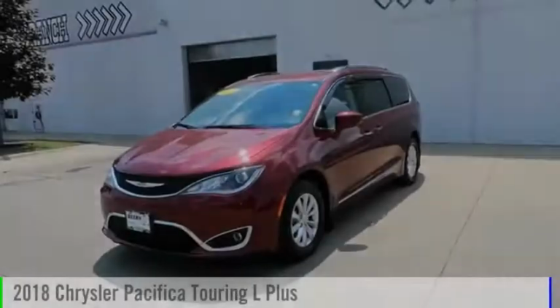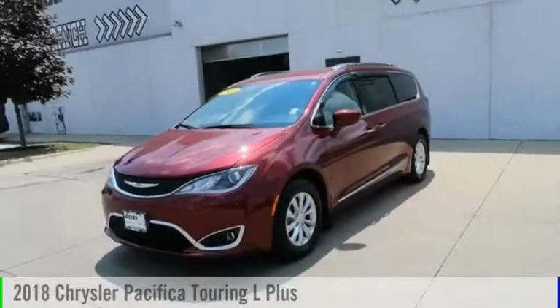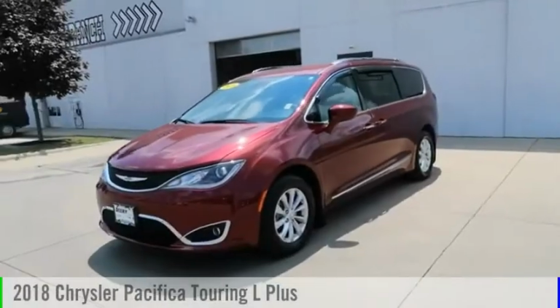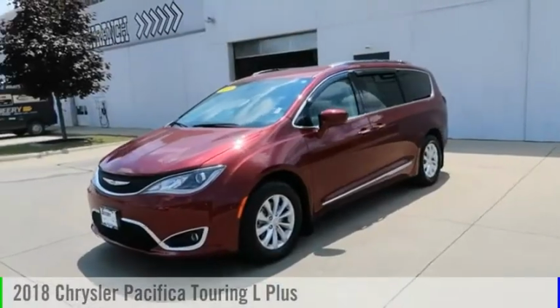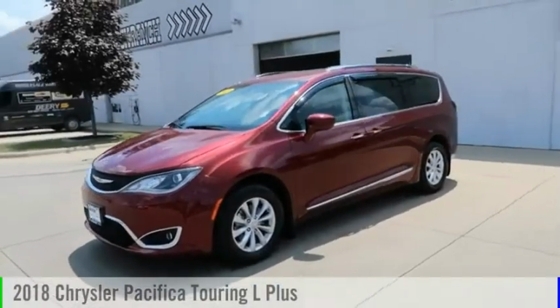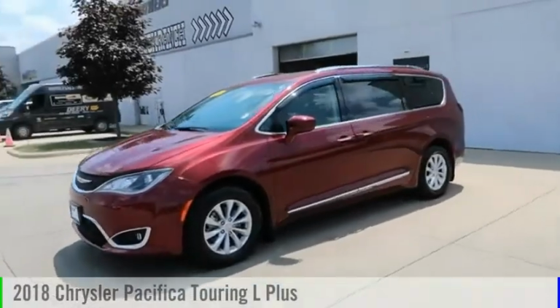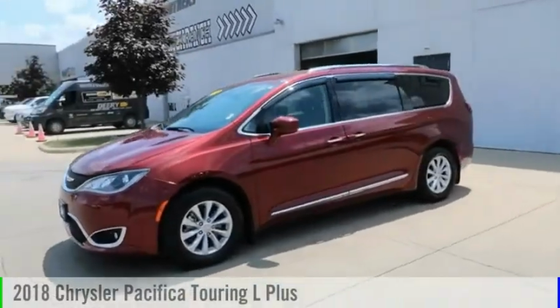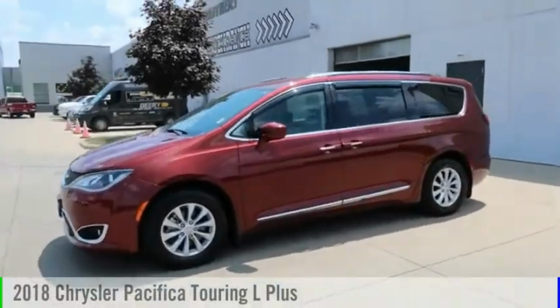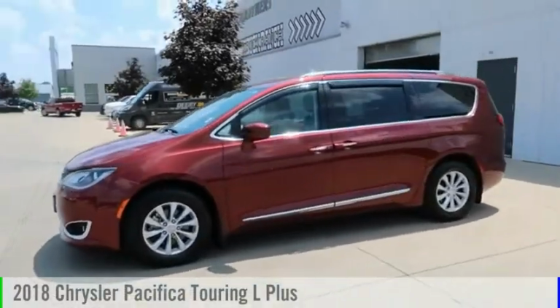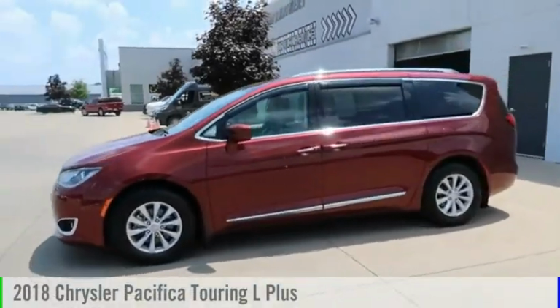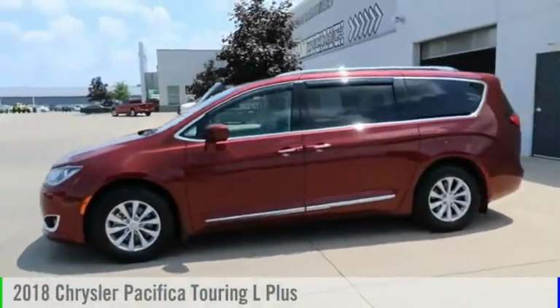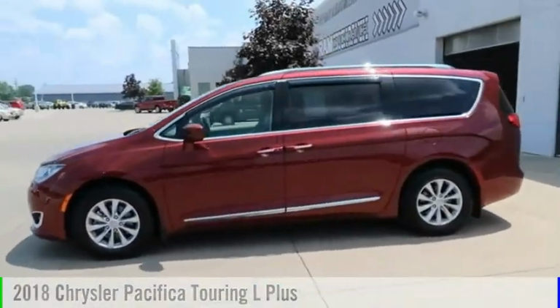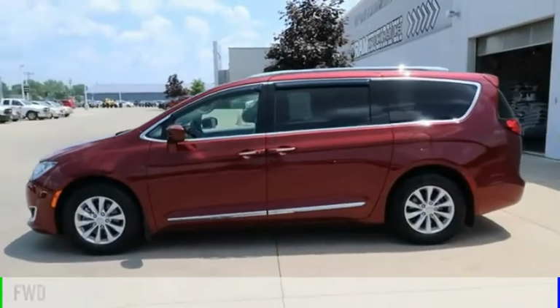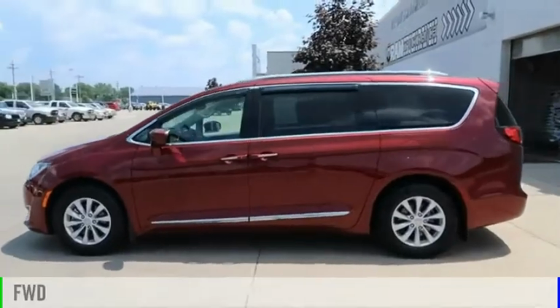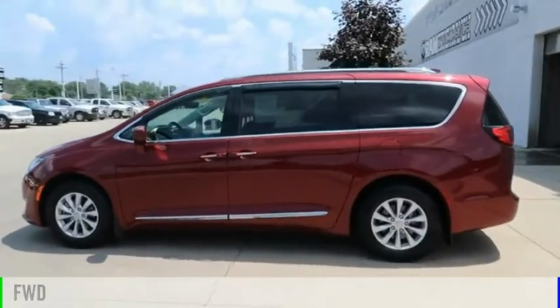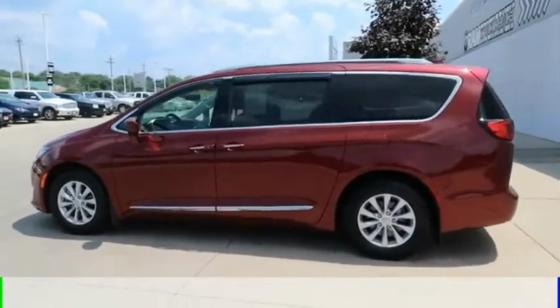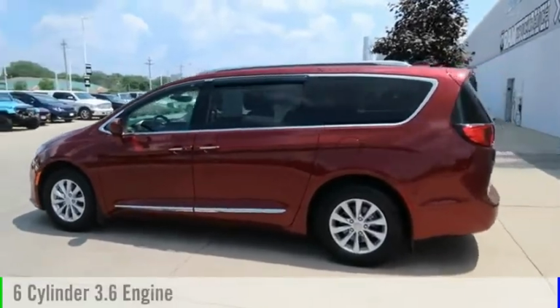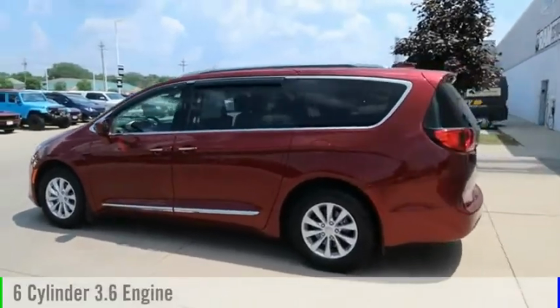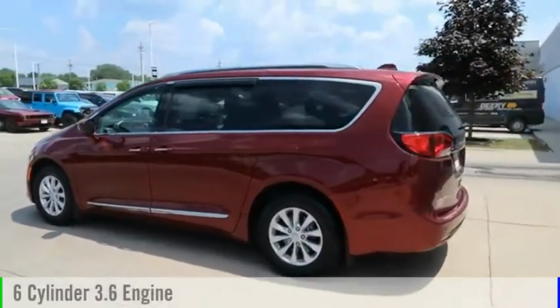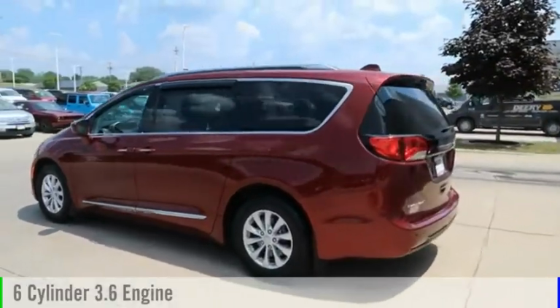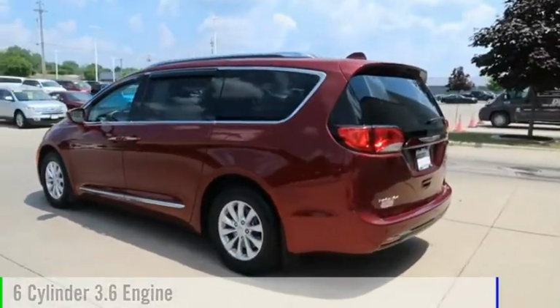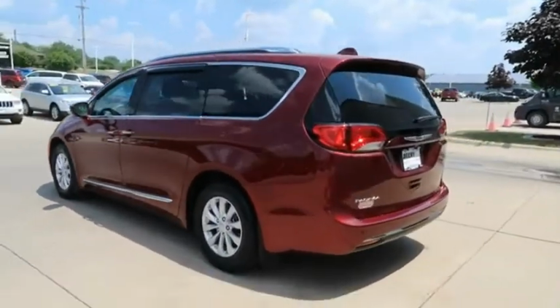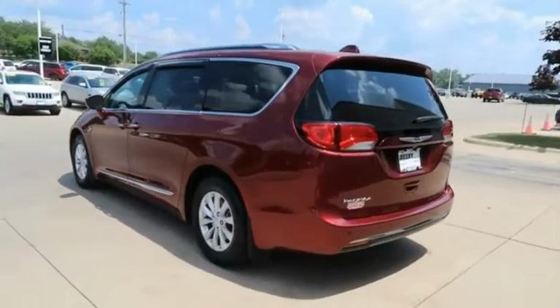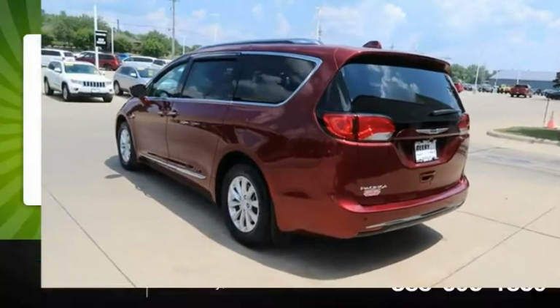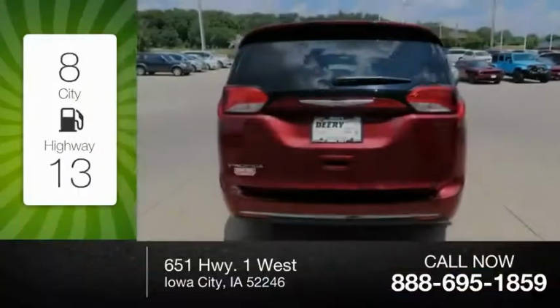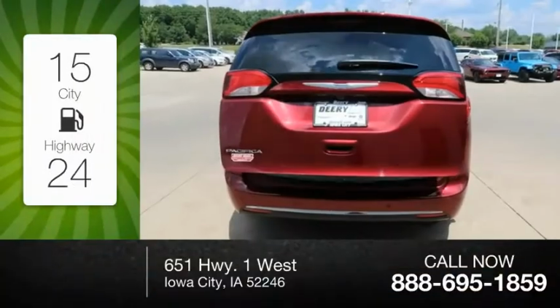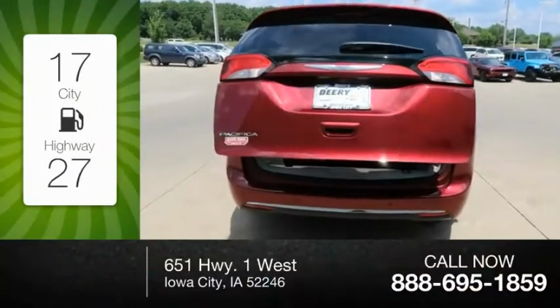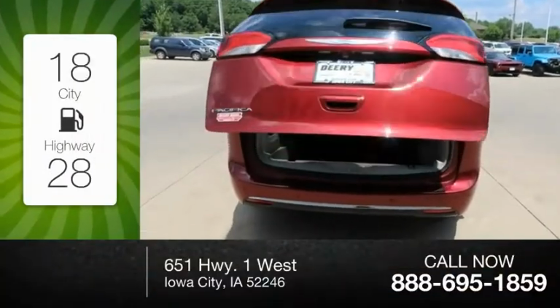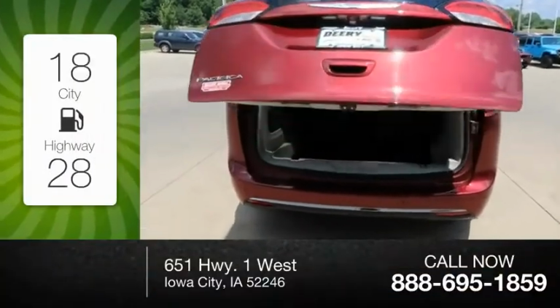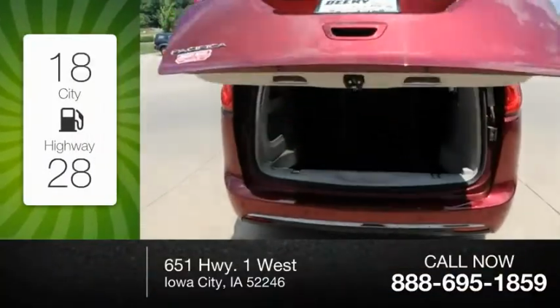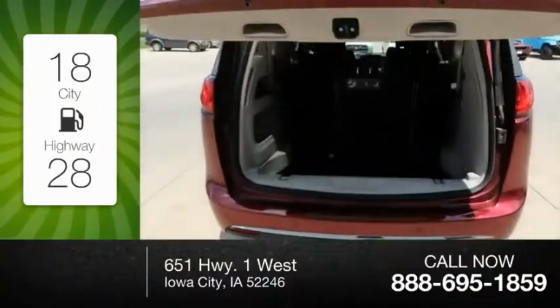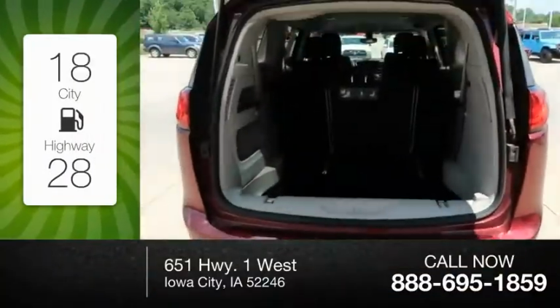Take a ride in the 2018 Pacifica. This vehicle is powered by a front-wheel drive, six-cylinder, 3.6-liter engine. Great fuel efficiency saves you money by requiring fewer trips to the gas station.